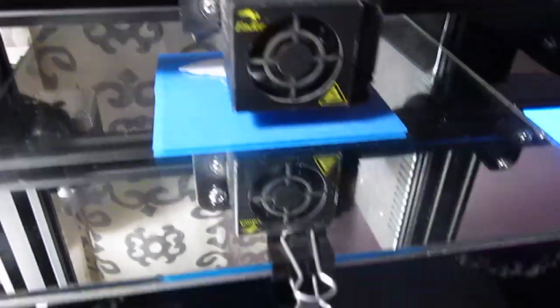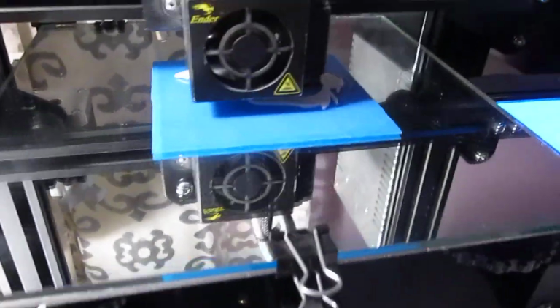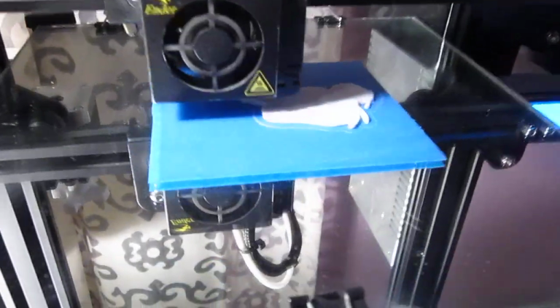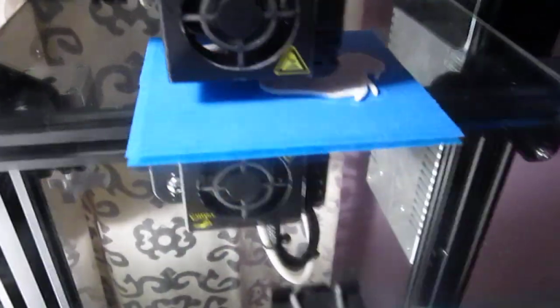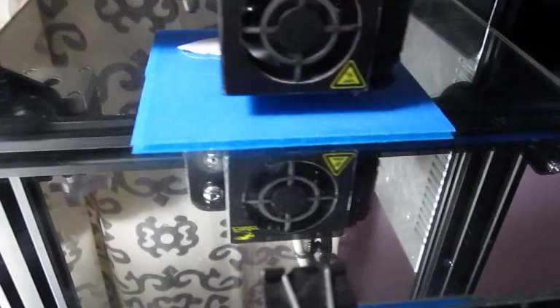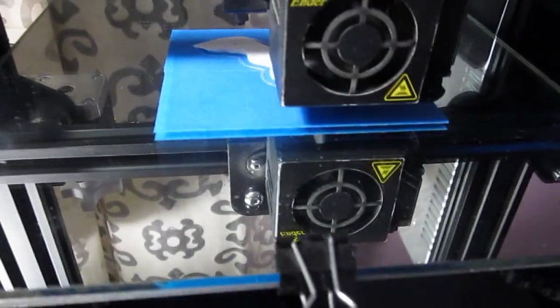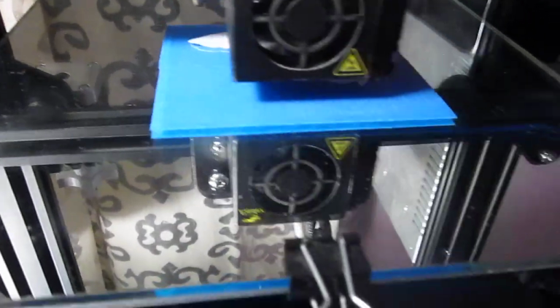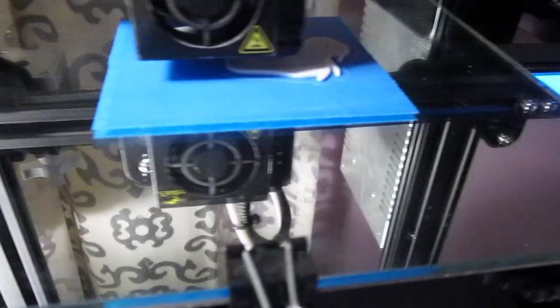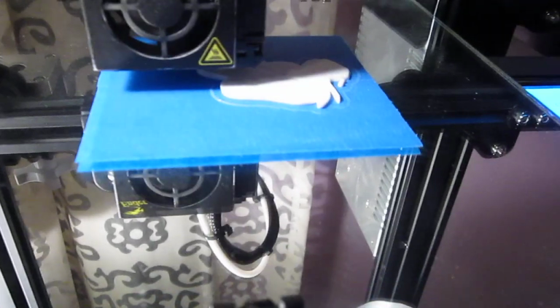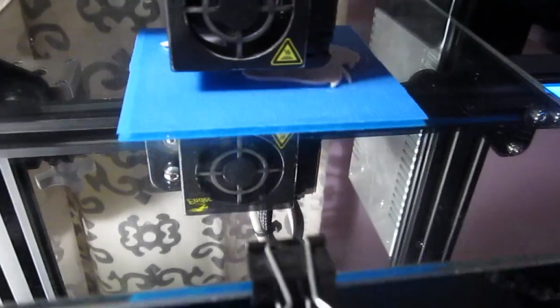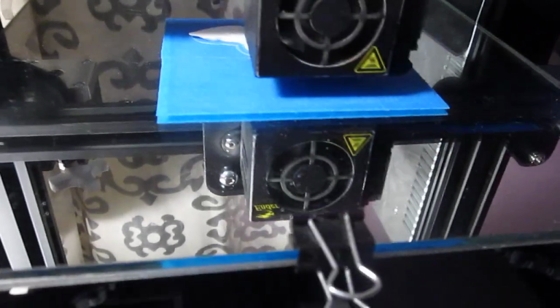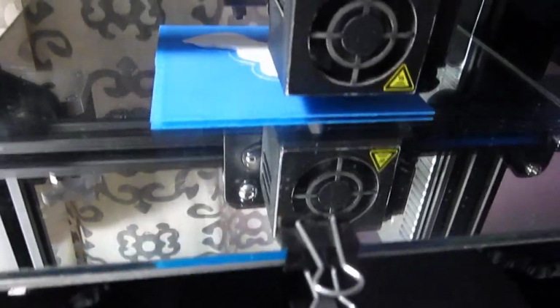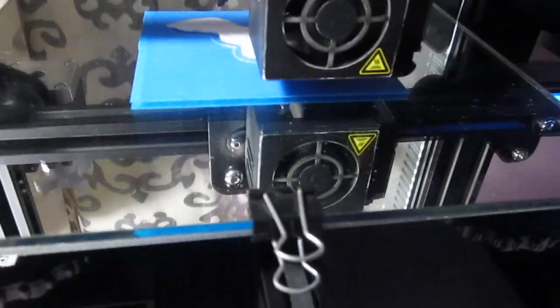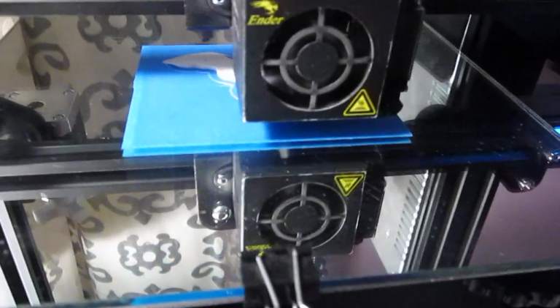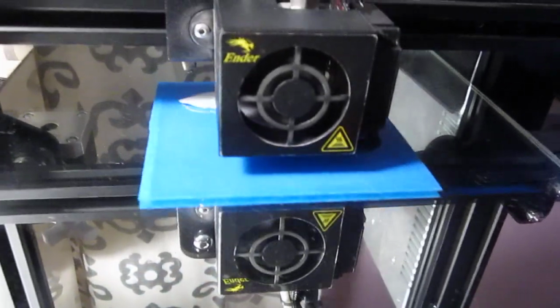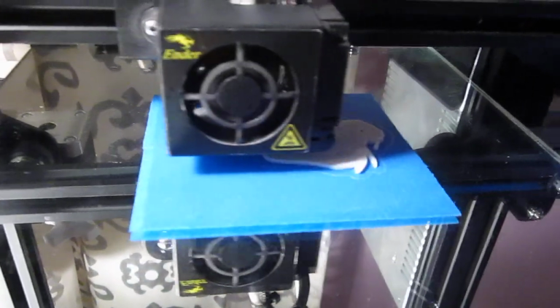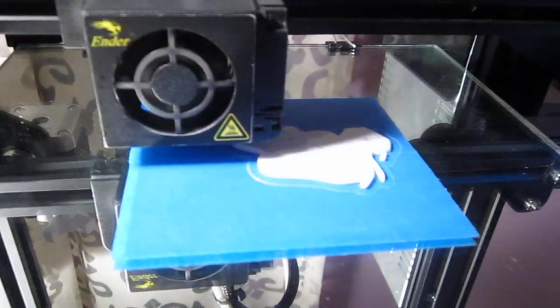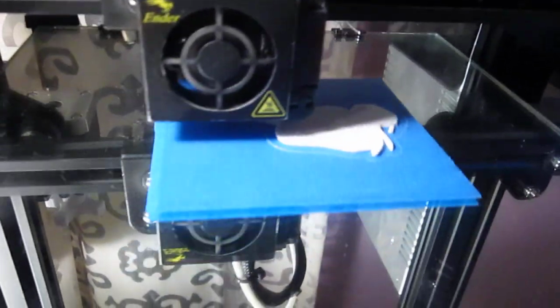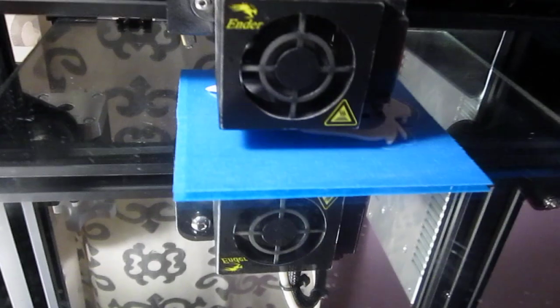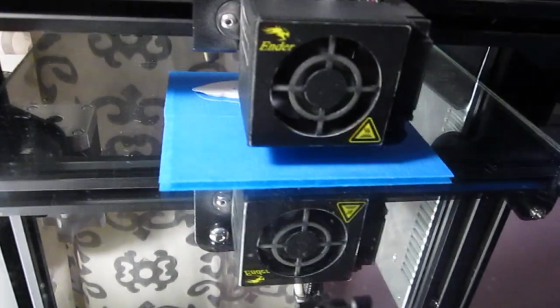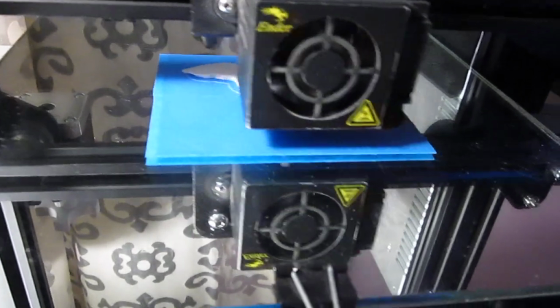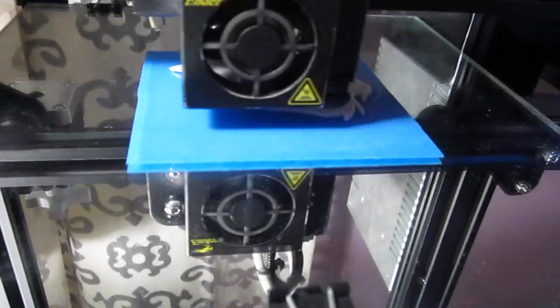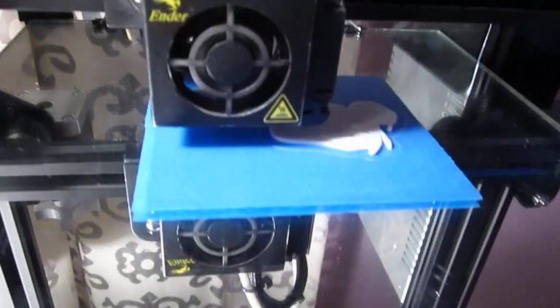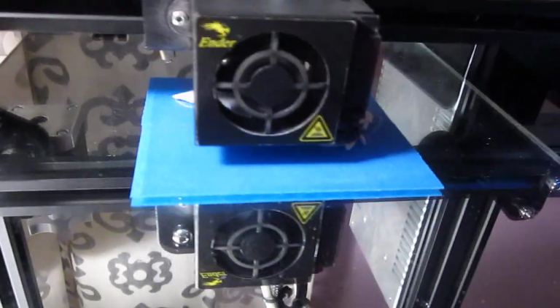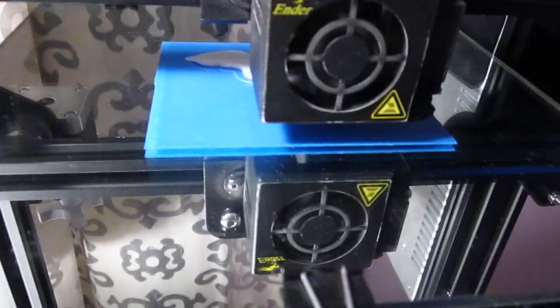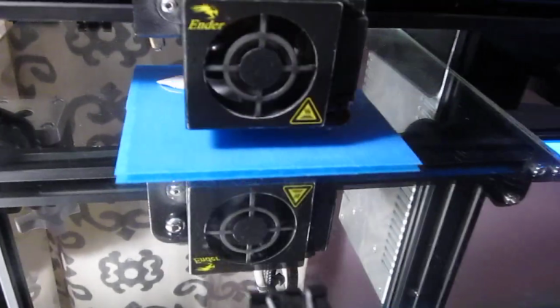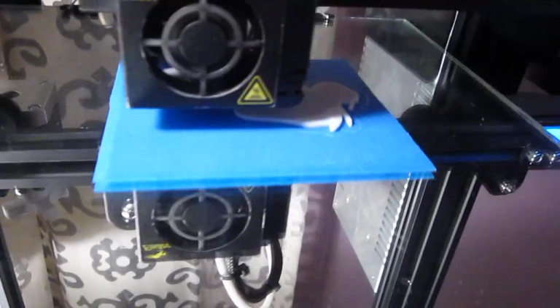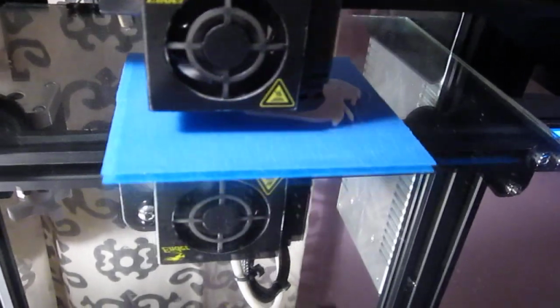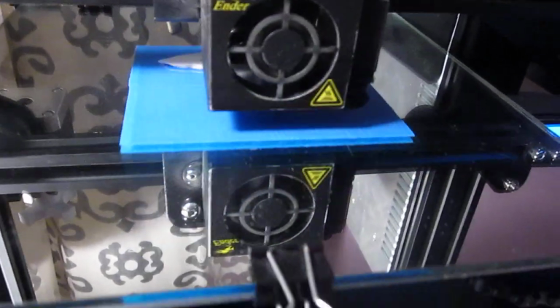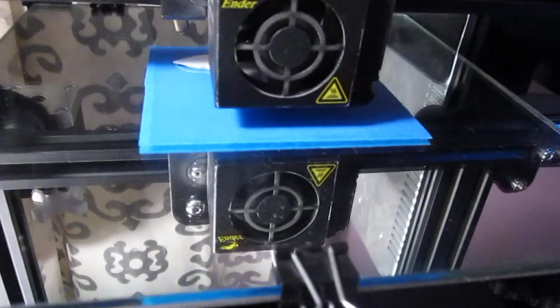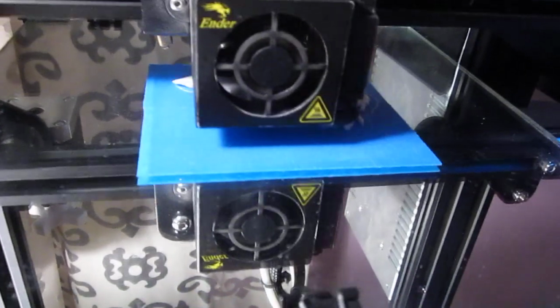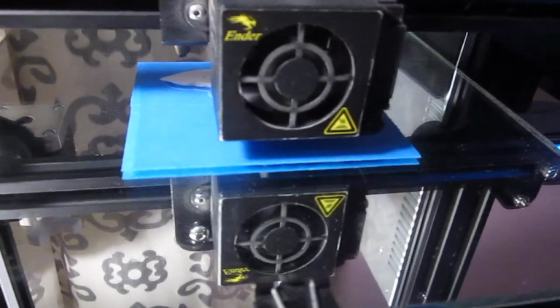My printer is printing another STL file. This will be added to the current 3,500 STL files printed so far.